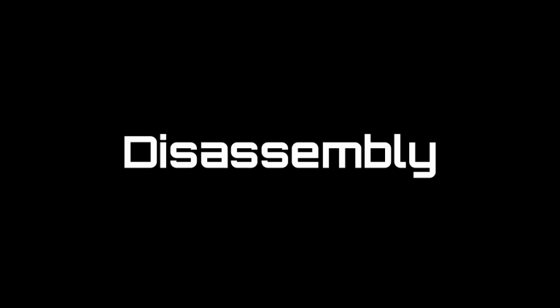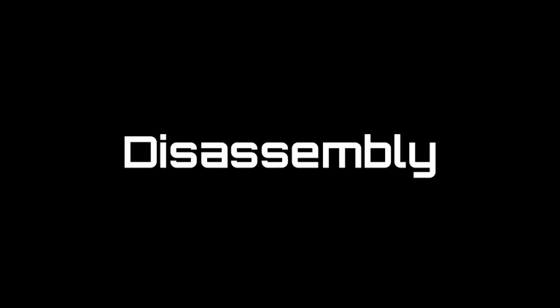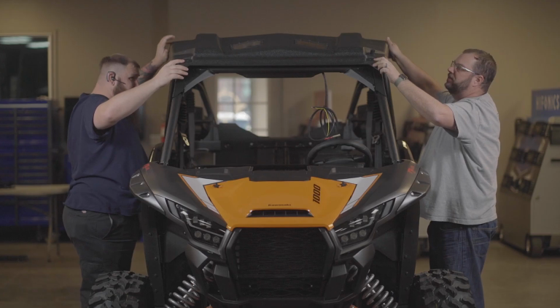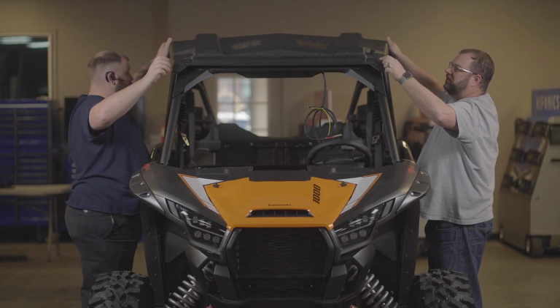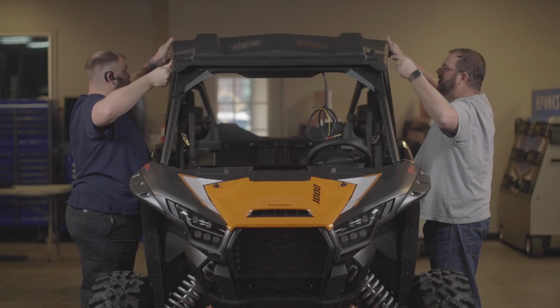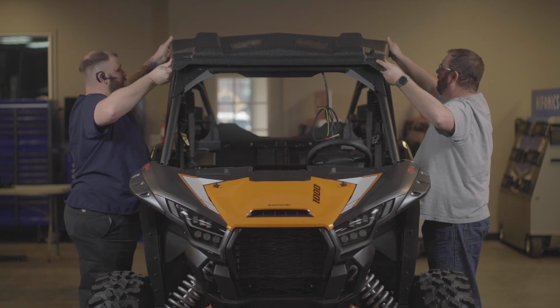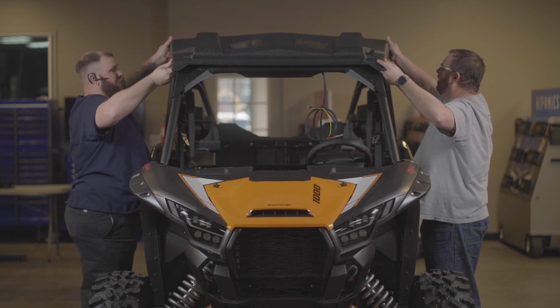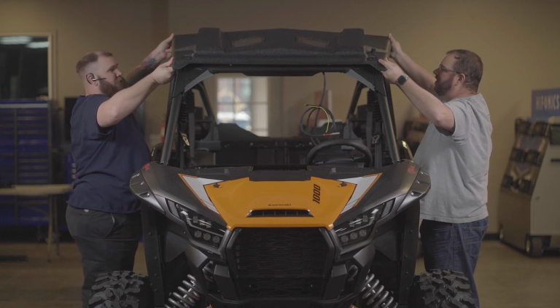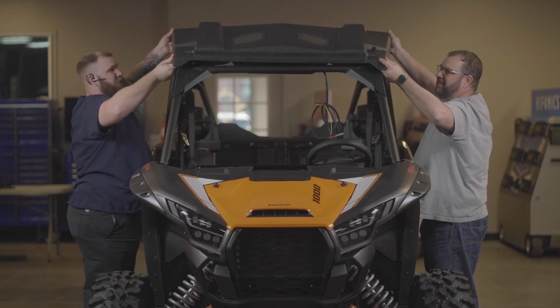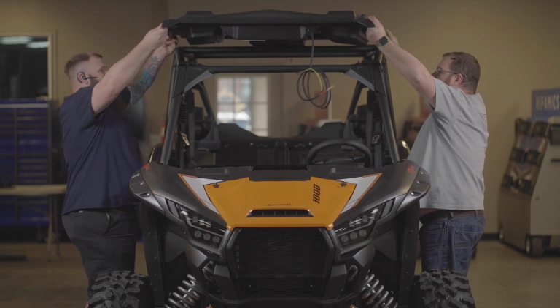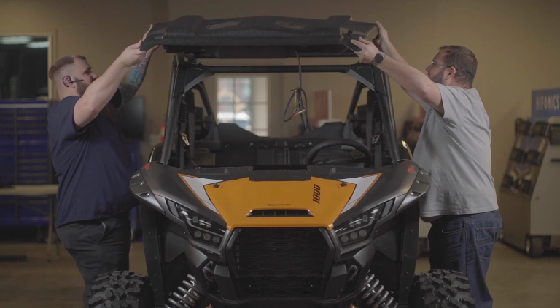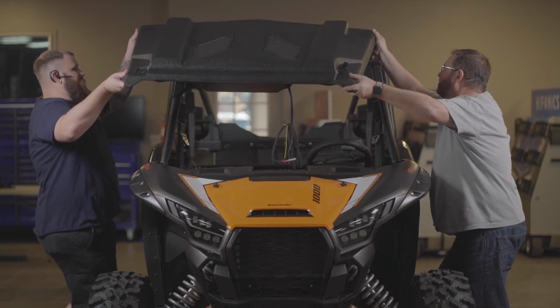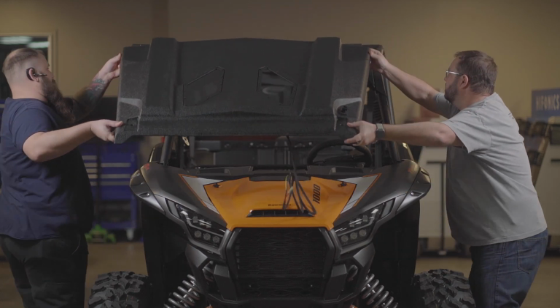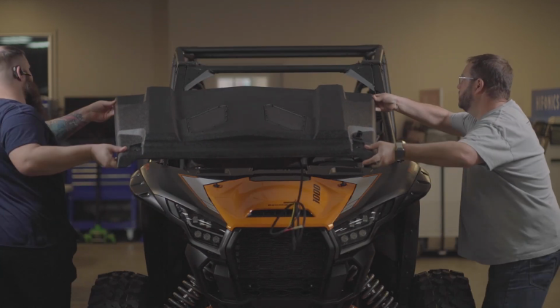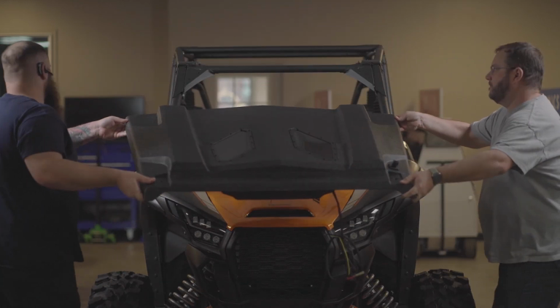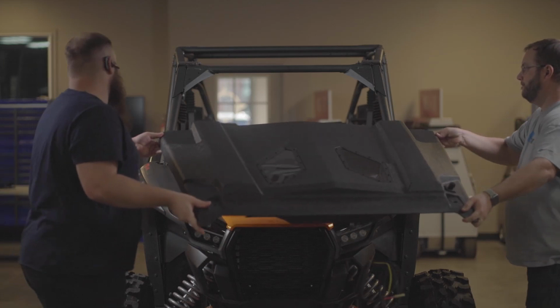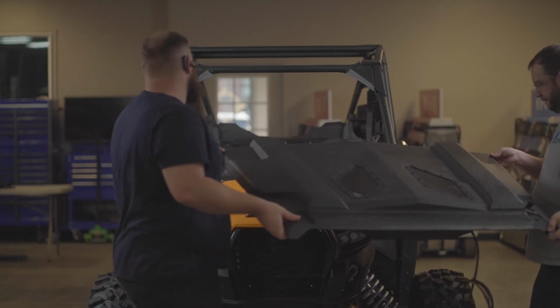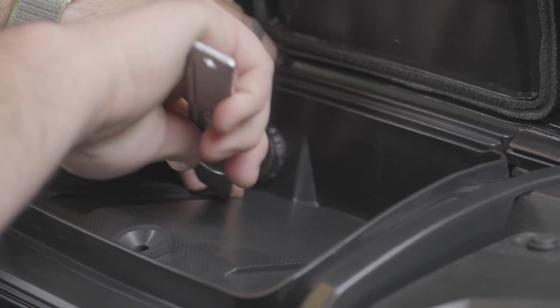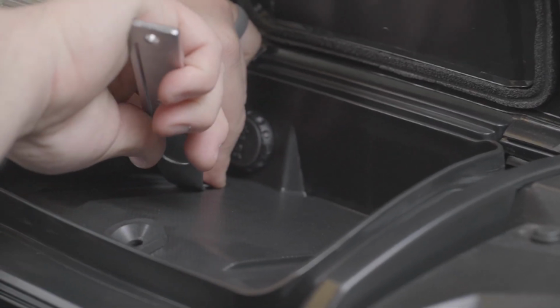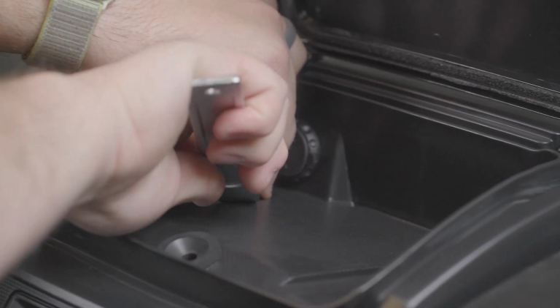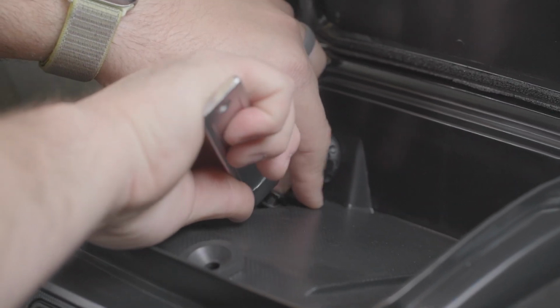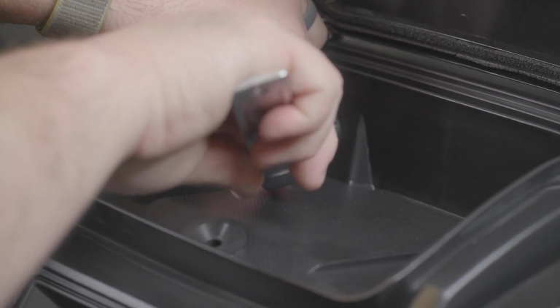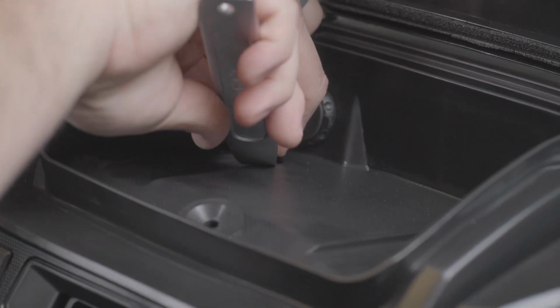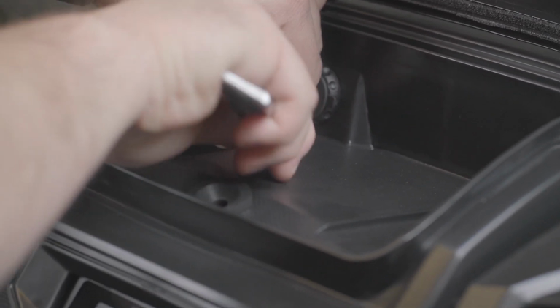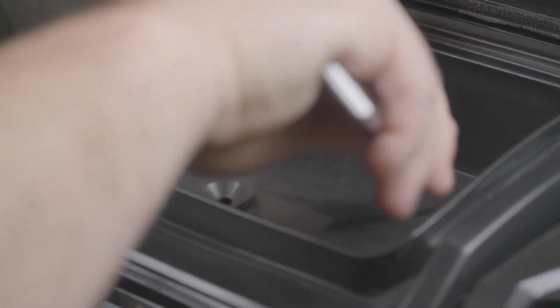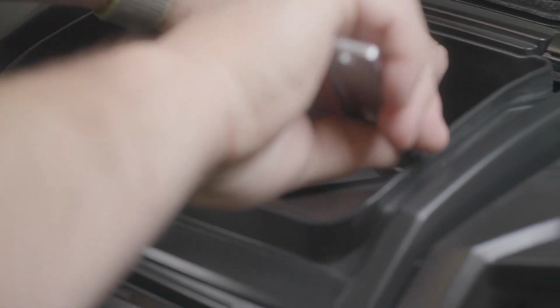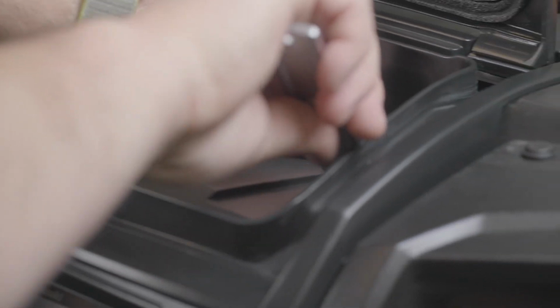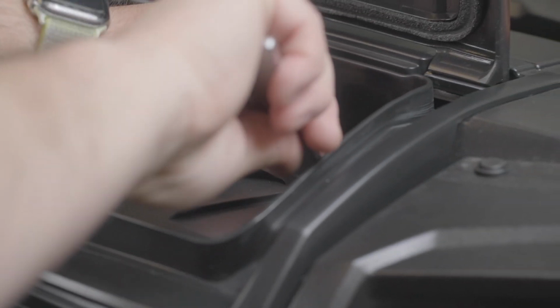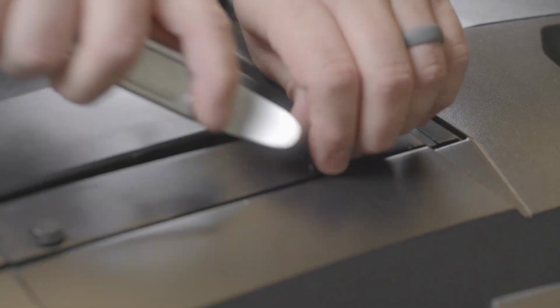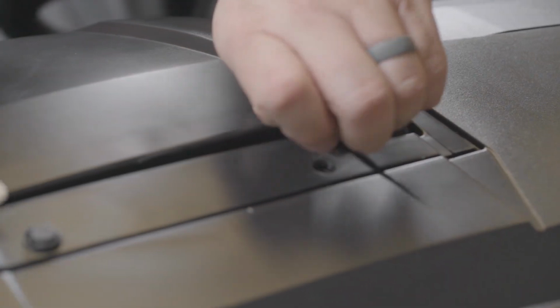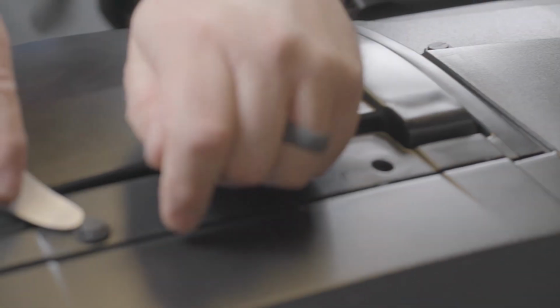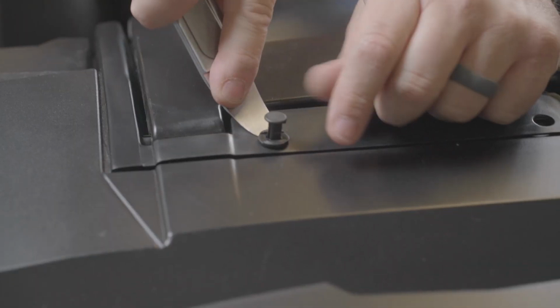Step 1: If the vehicle is already equipped with a factory roof, remove this roof per the roof instructions. Next, remove the two push pins in the top pocket and the two push pins on the top of the dash.